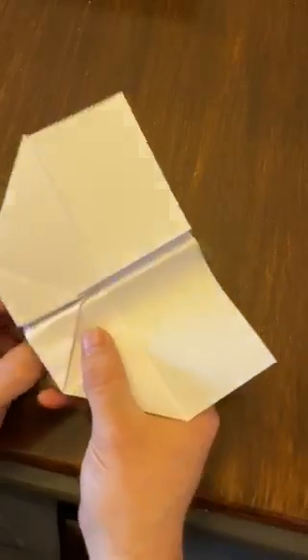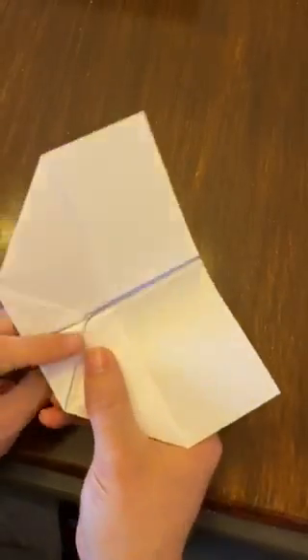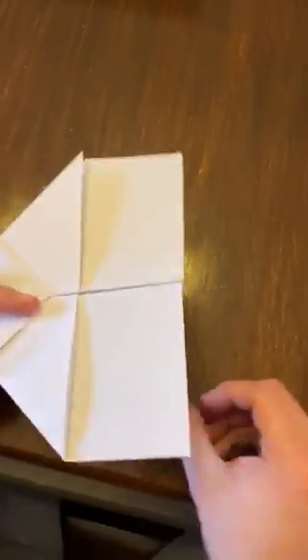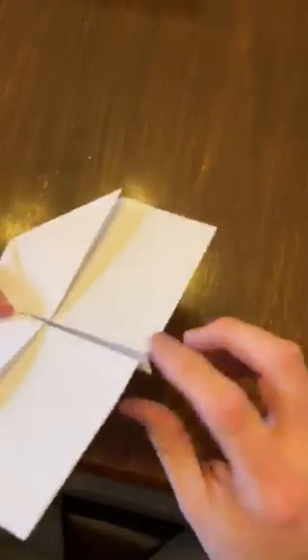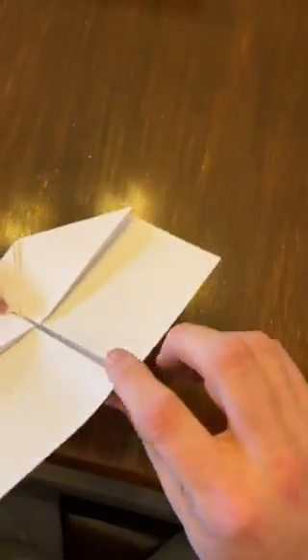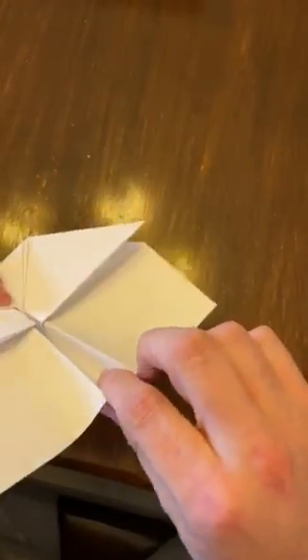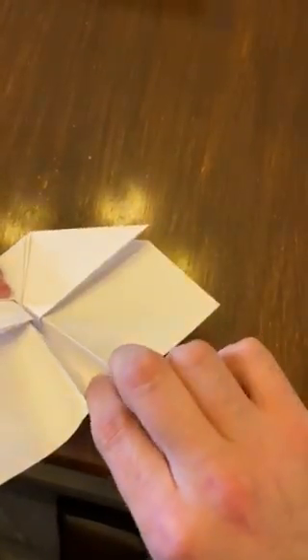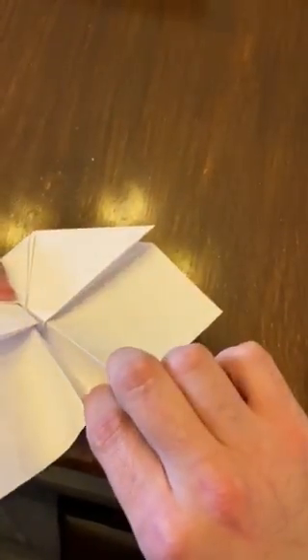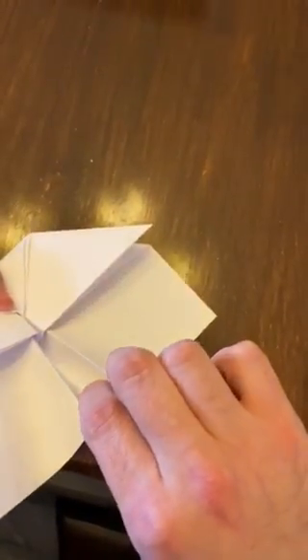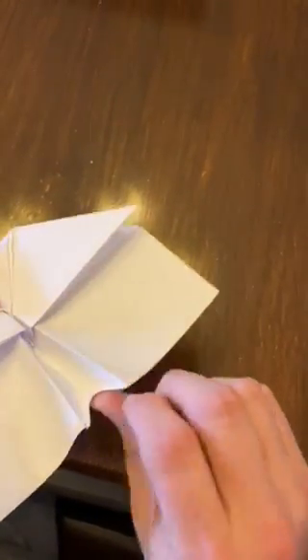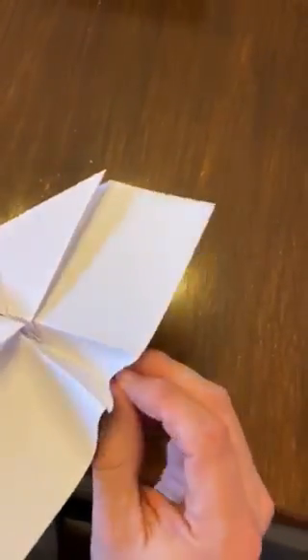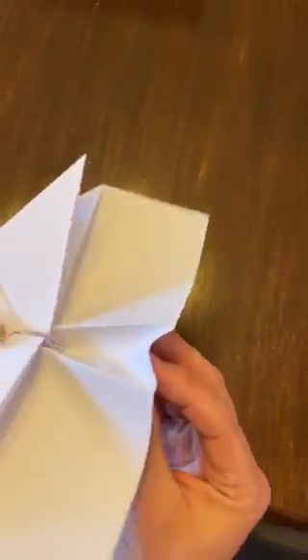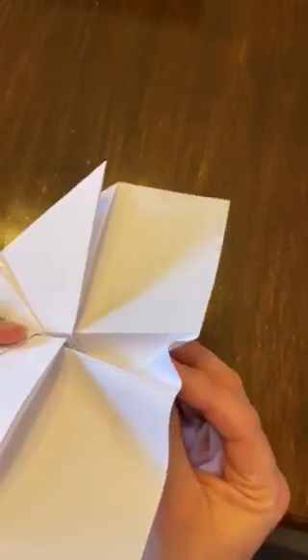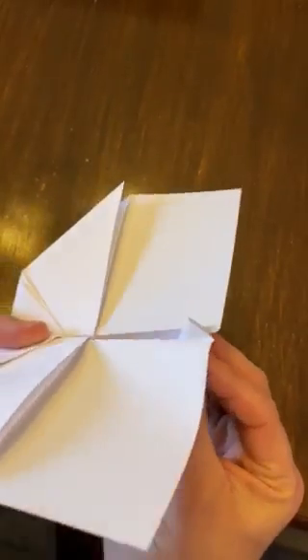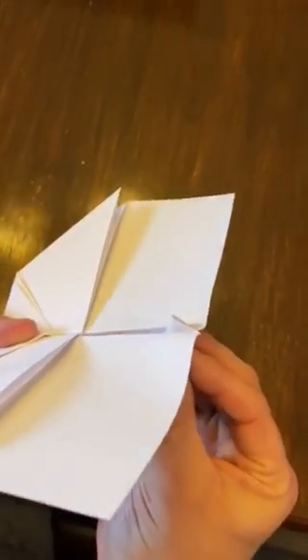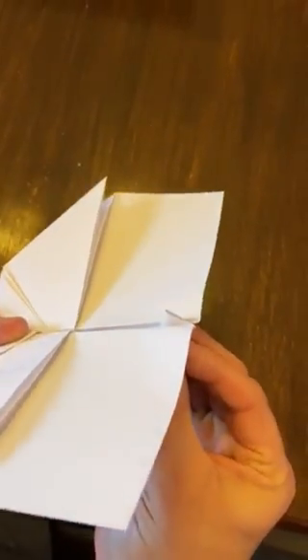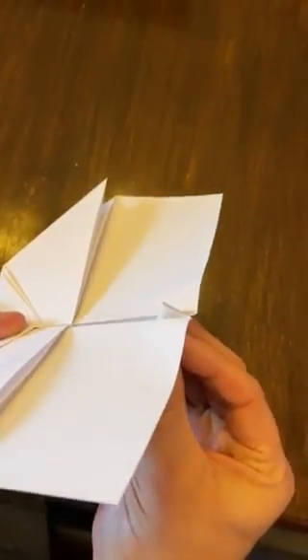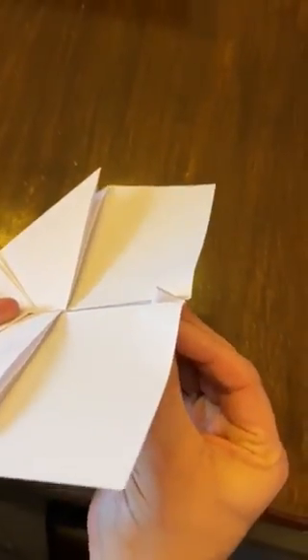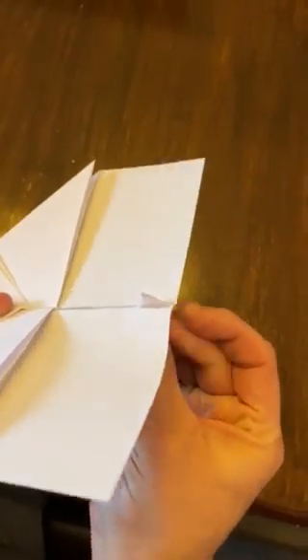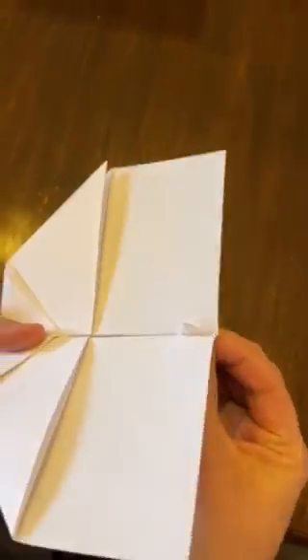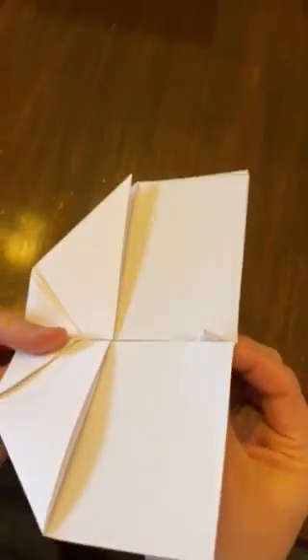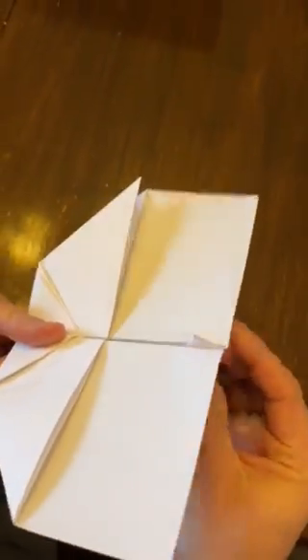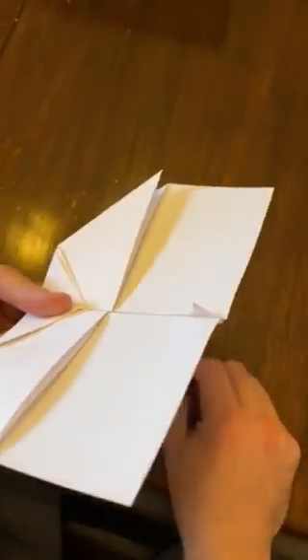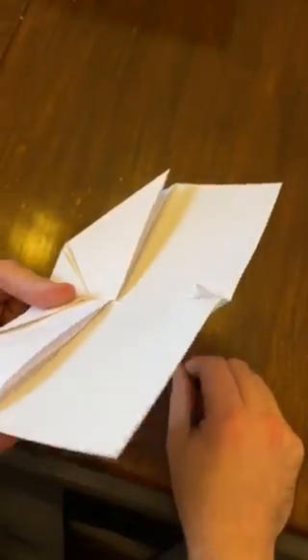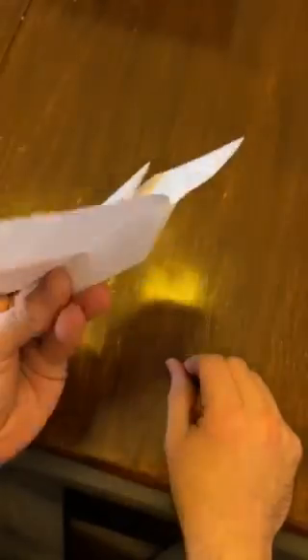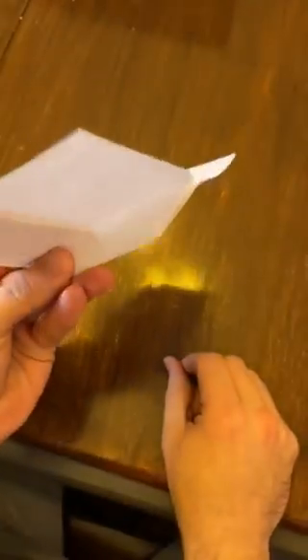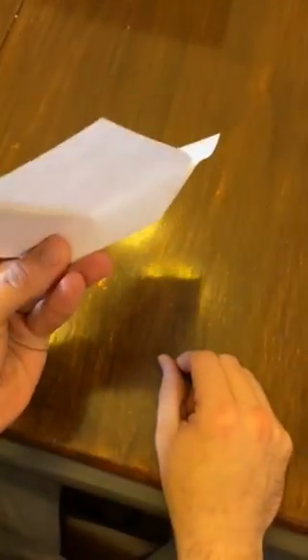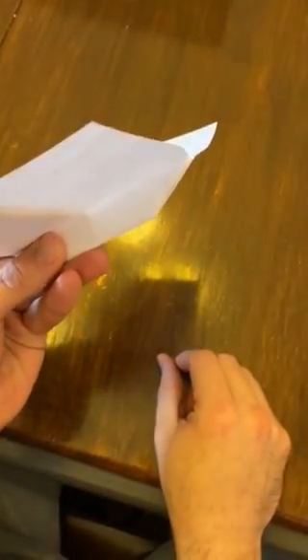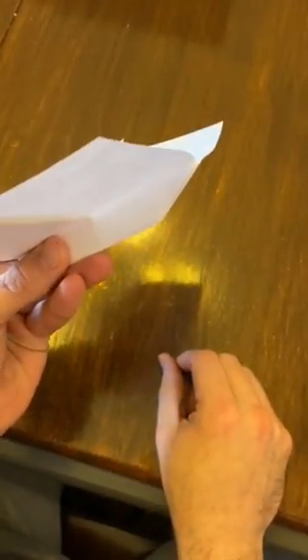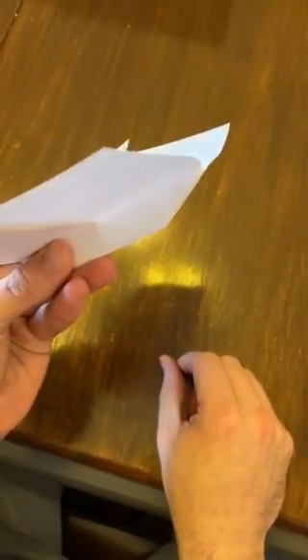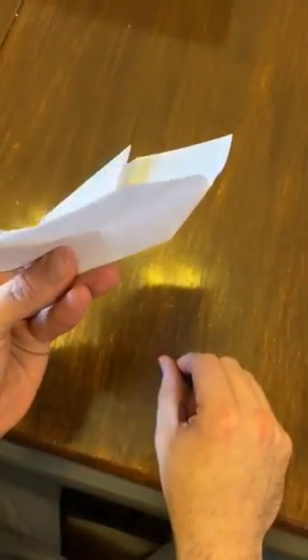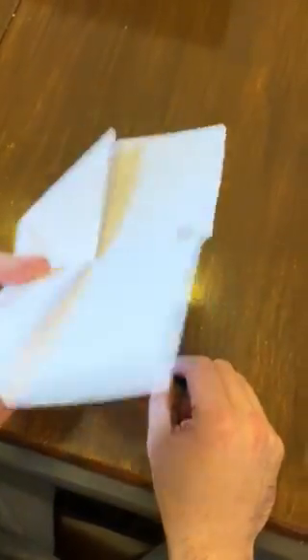There it is, almost. And then to get a little bit more aerodynamicness — this is the secret part — the divot in the back end there. Just pinch it to where you give a bit of a back side.